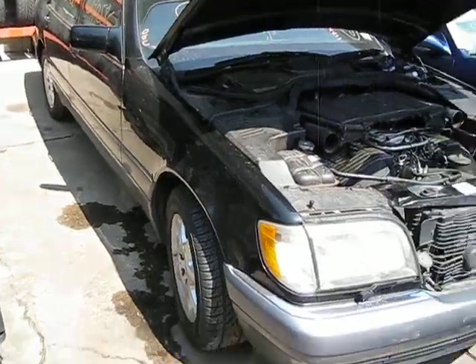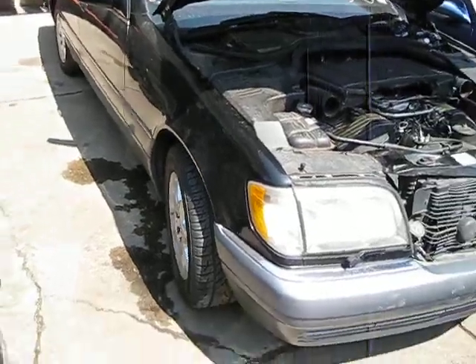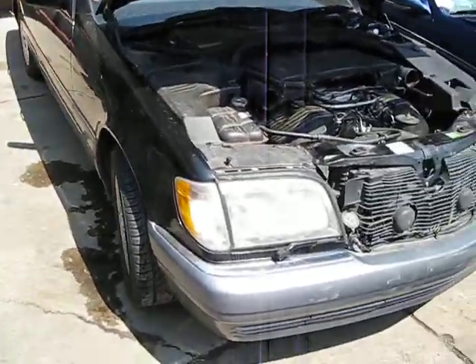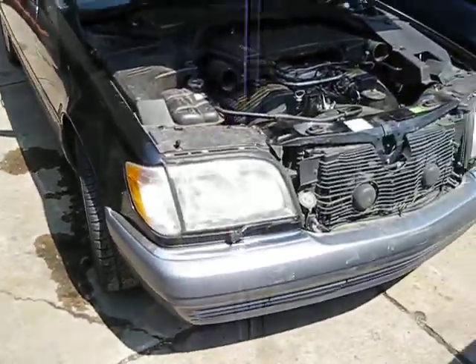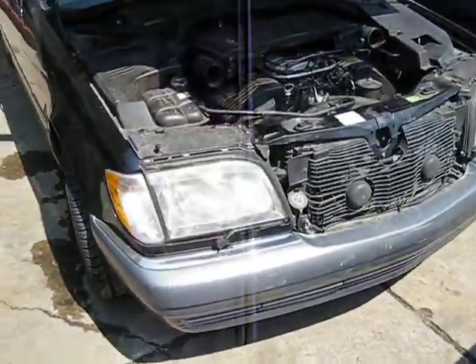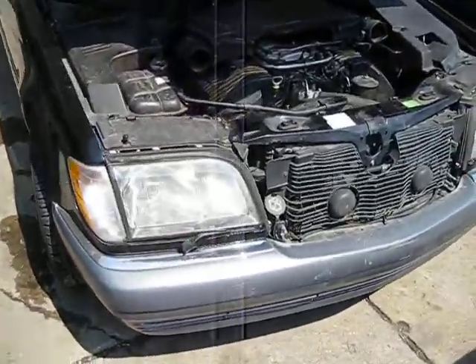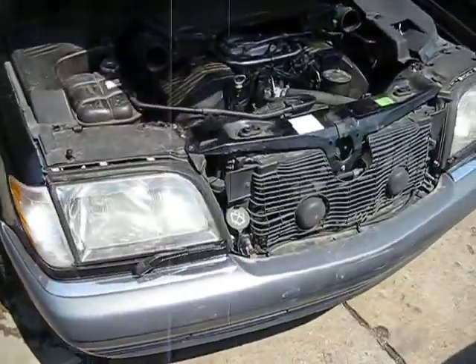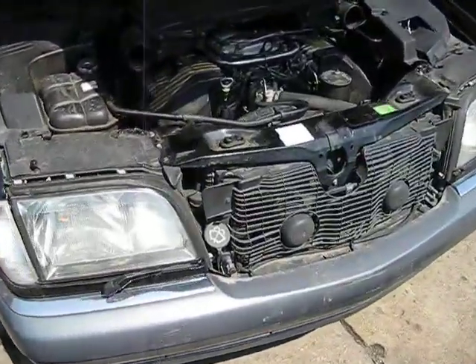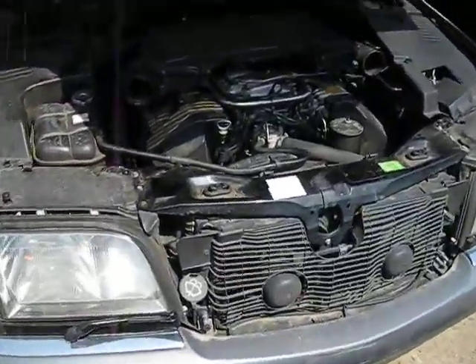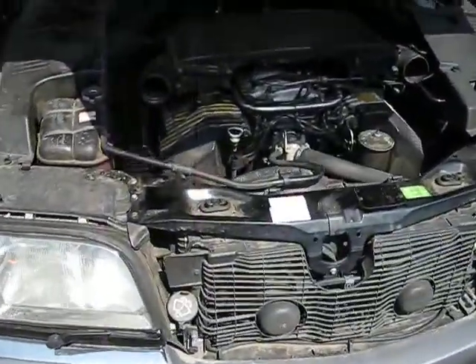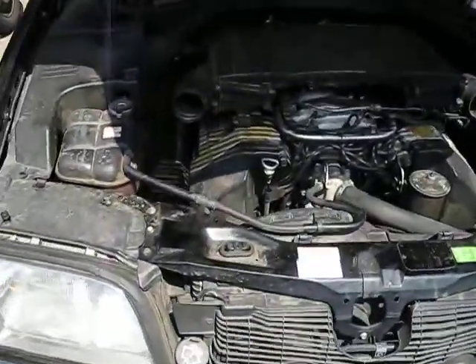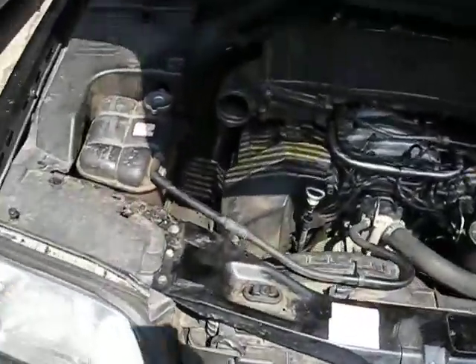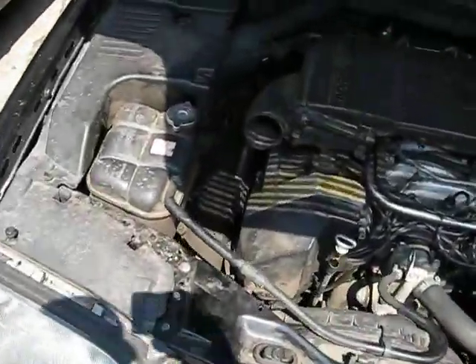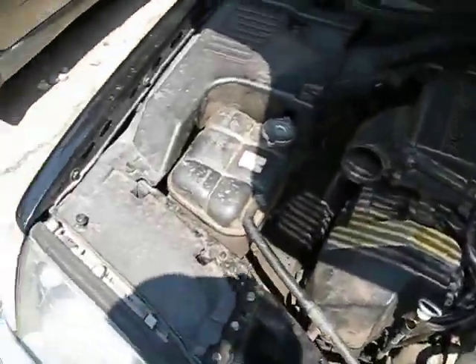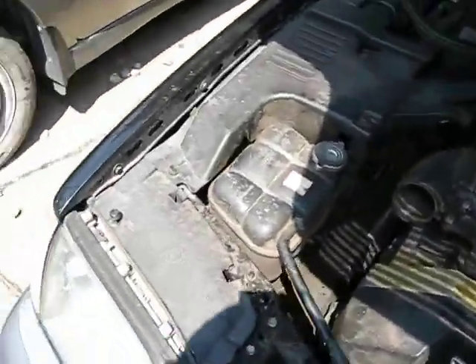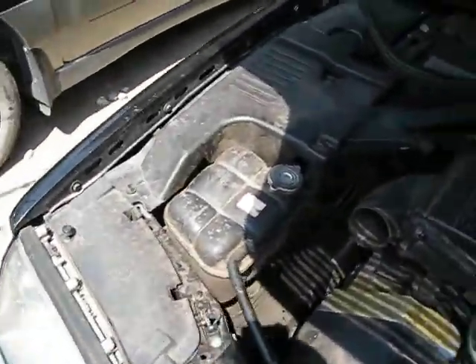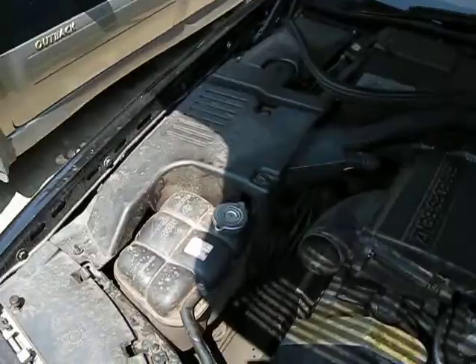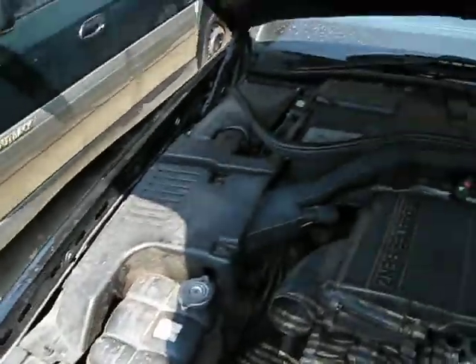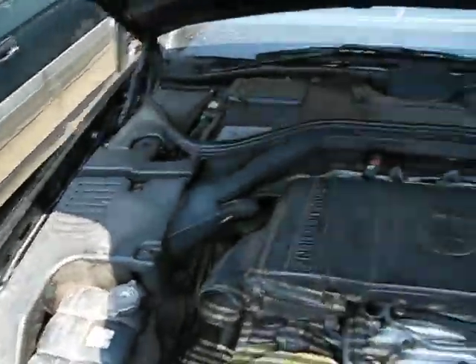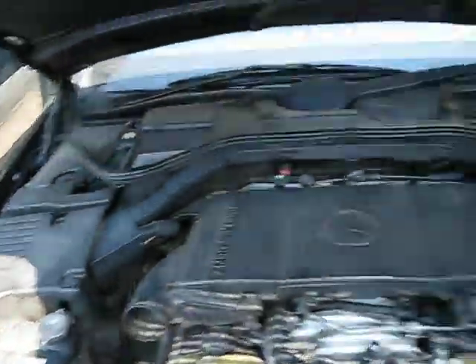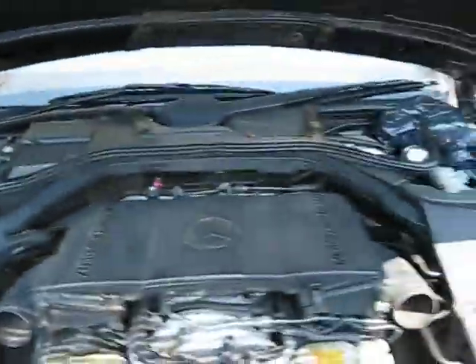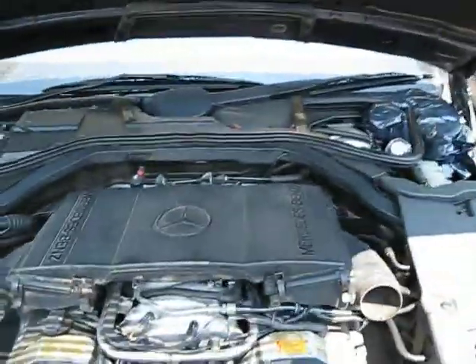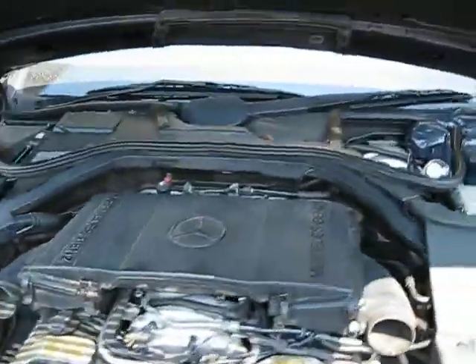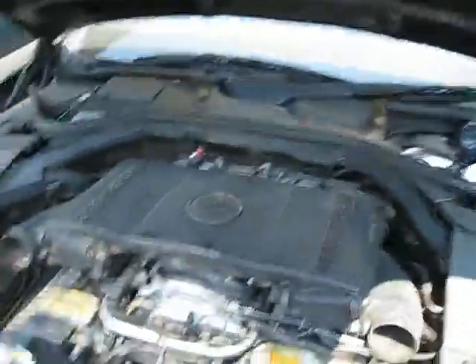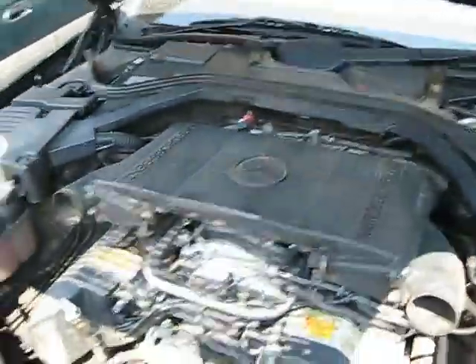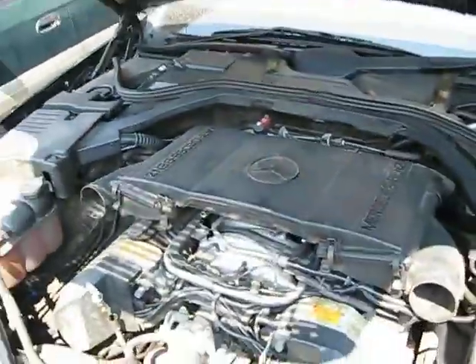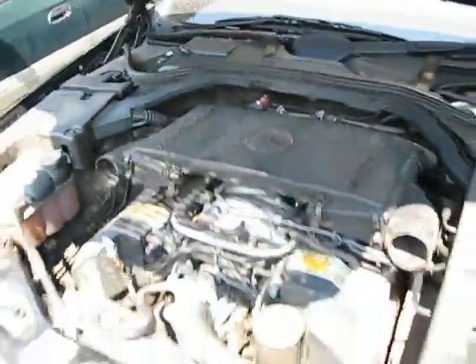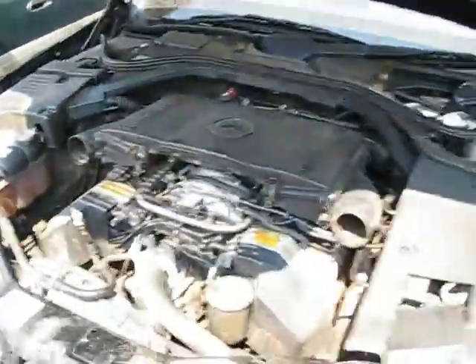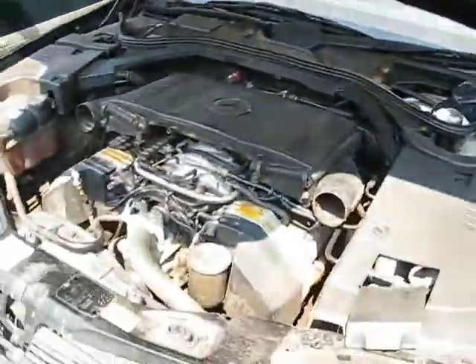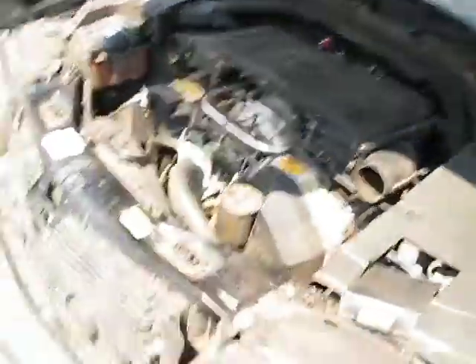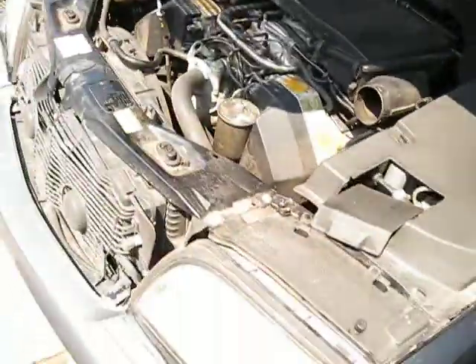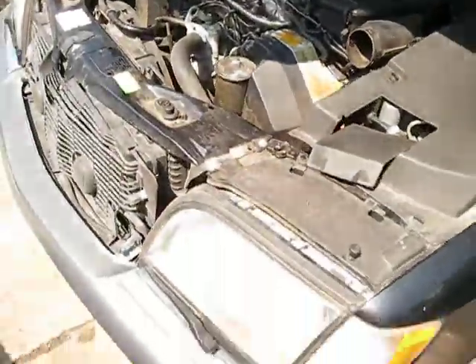Hello and welcome to Tom's 4 in Auto Parts video portion of our inventory. Here we have a 1995 Mercedes S420 model.